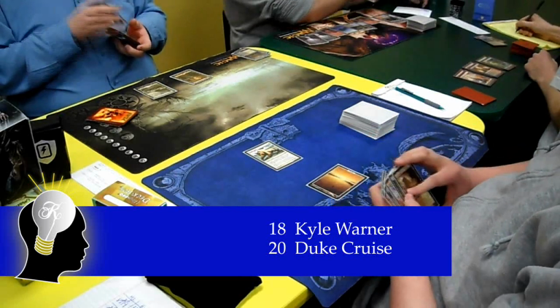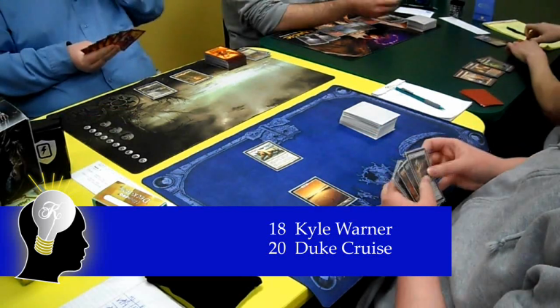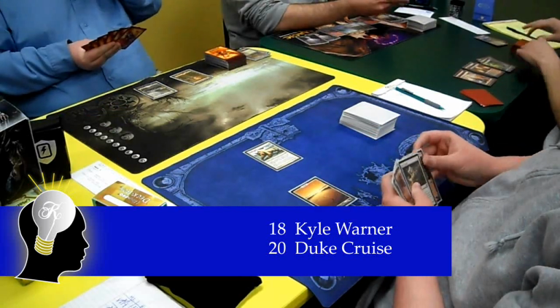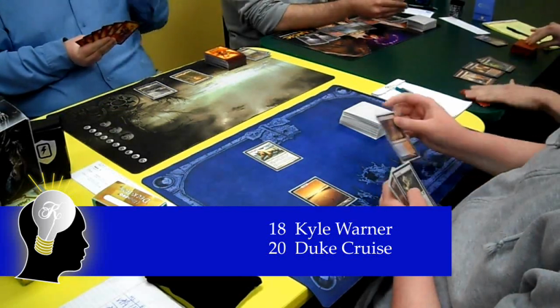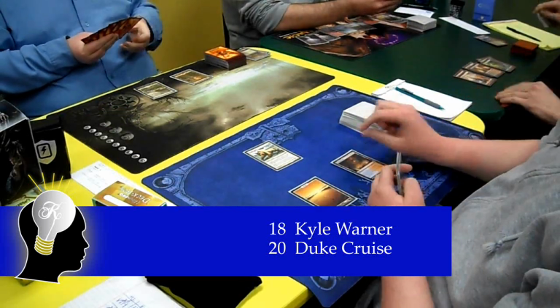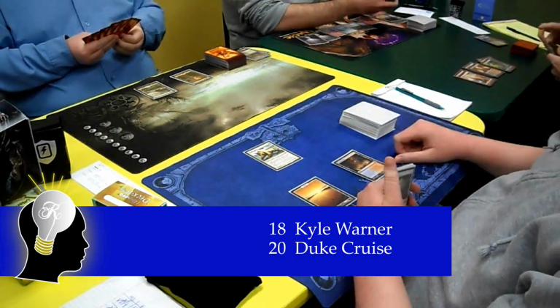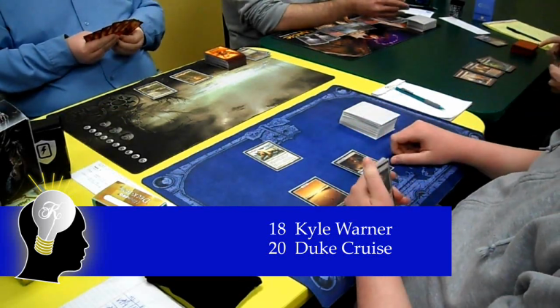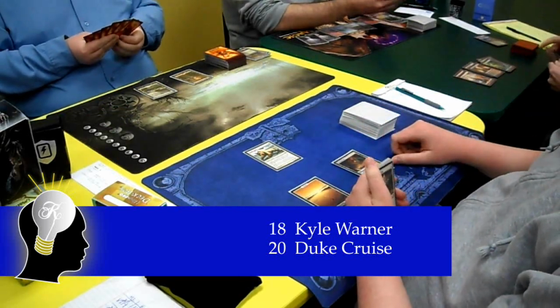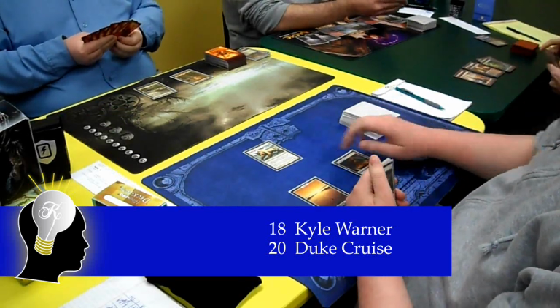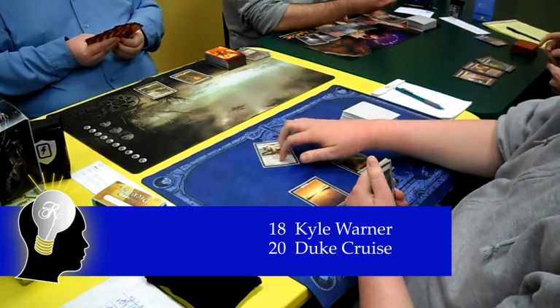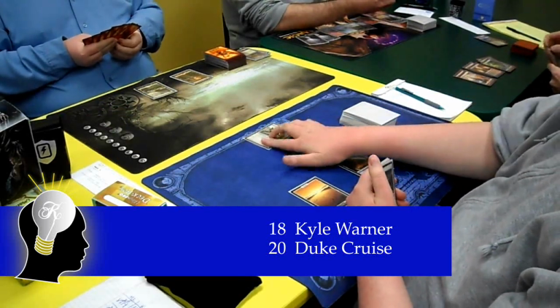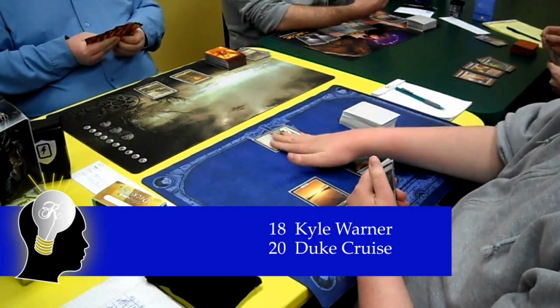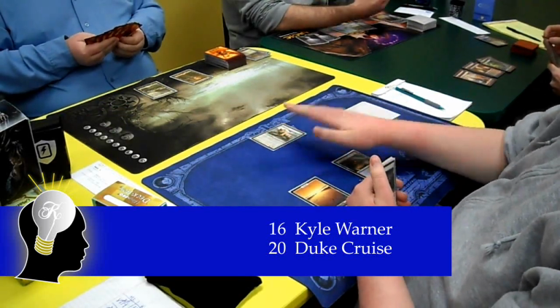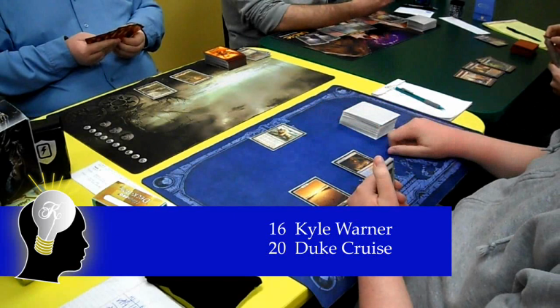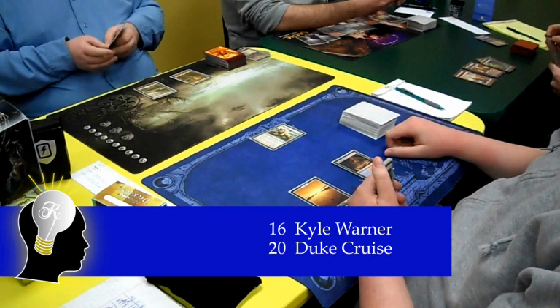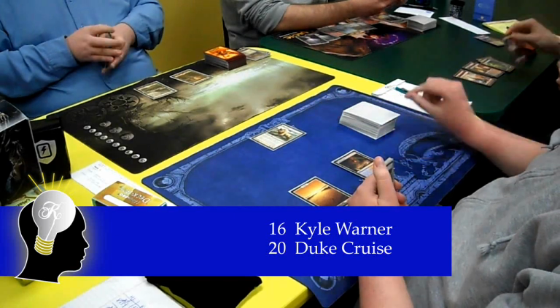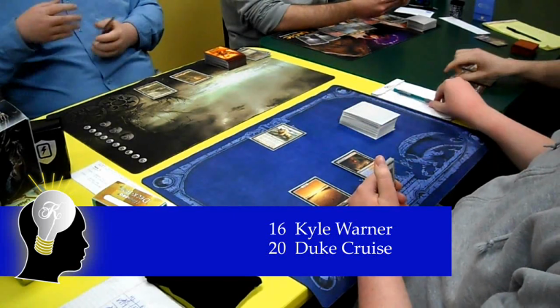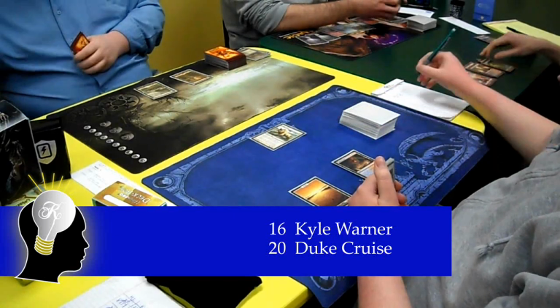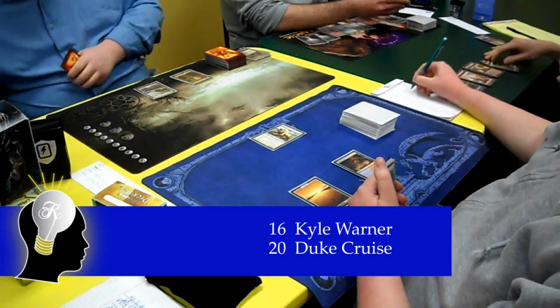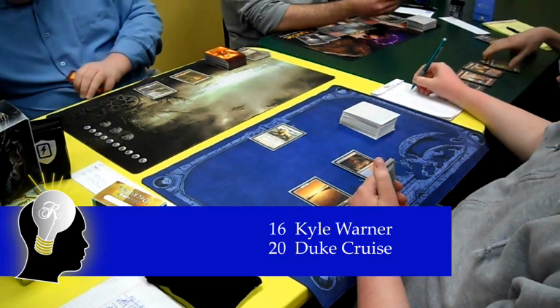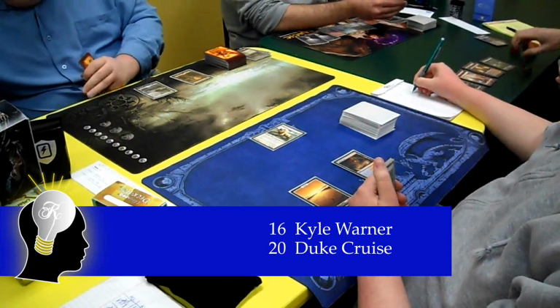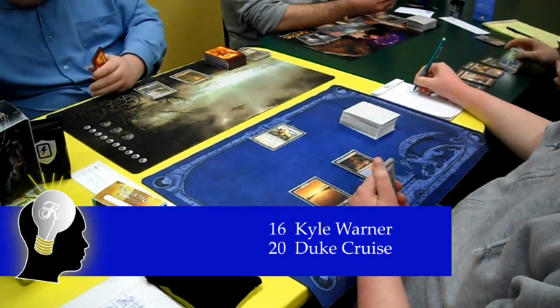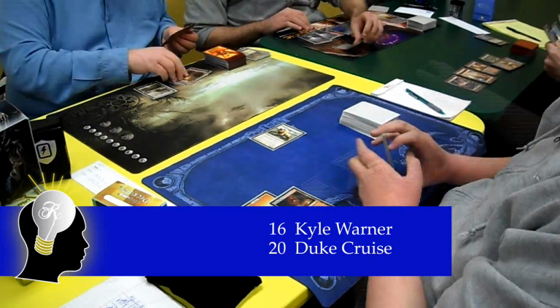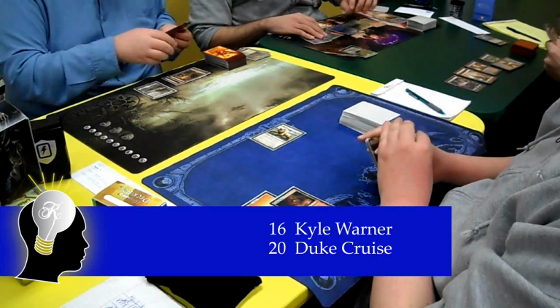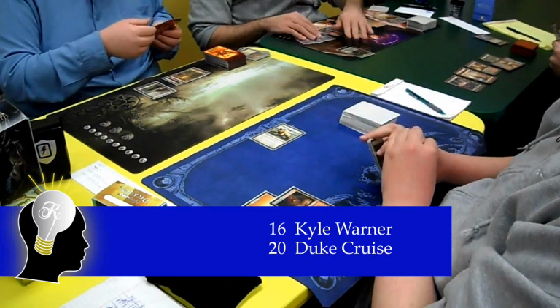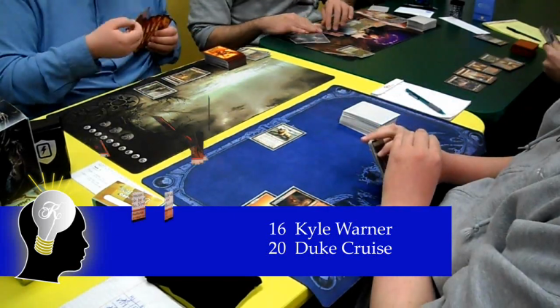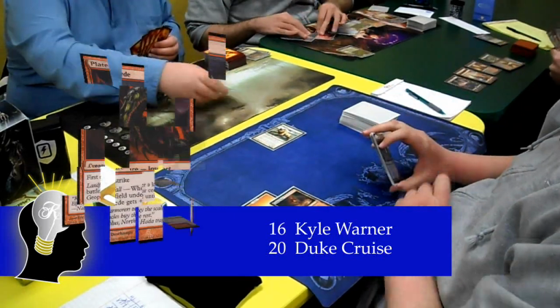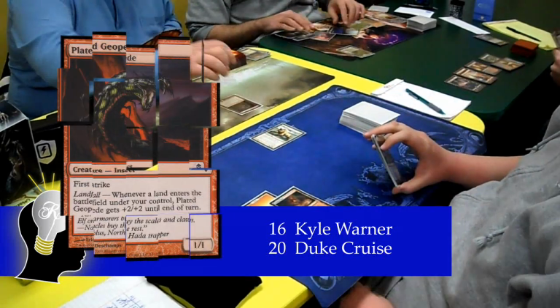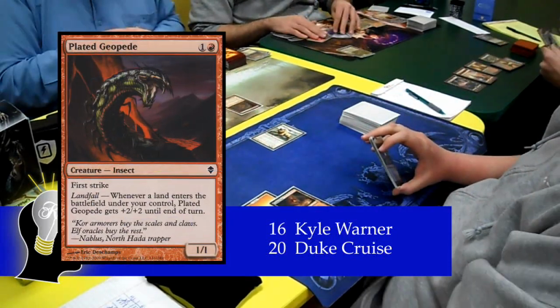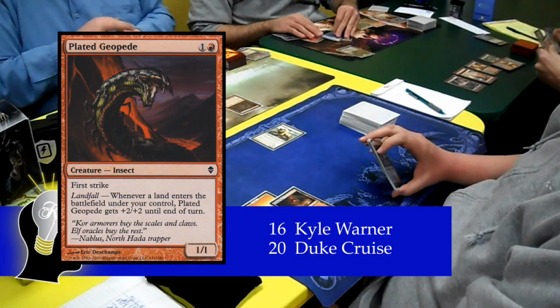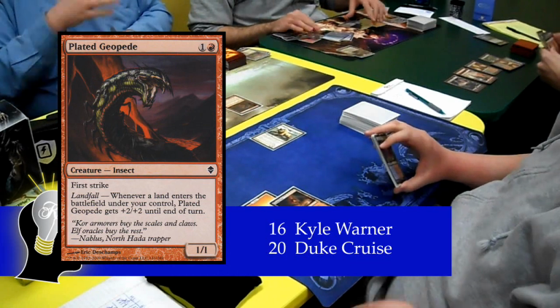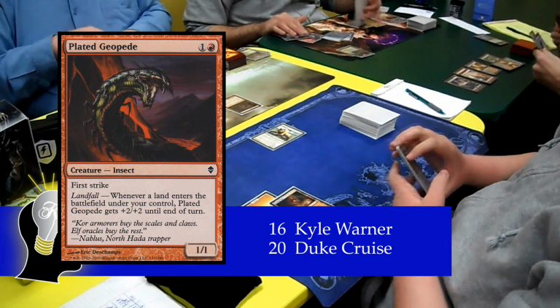Duke starts his next turn by dropping a Scalding Tarn, pumping his Steplinks to a 2/3, and then crashes for the first time in the game. On Kyle's turn, he casts his first spell of the game, which is a Plated Geopede.